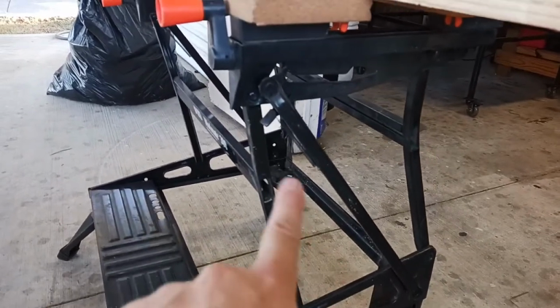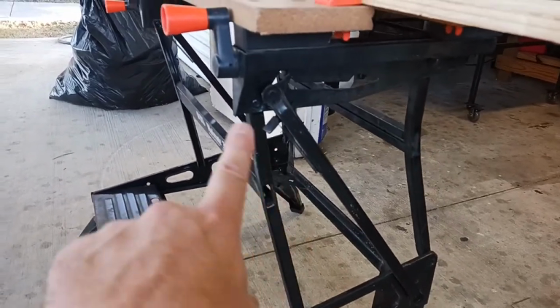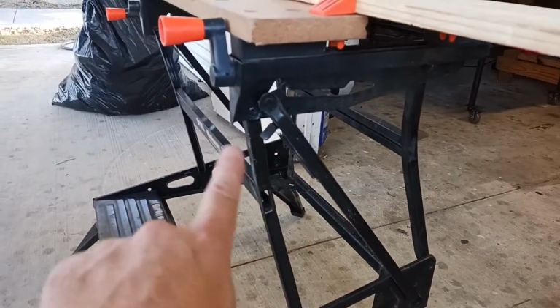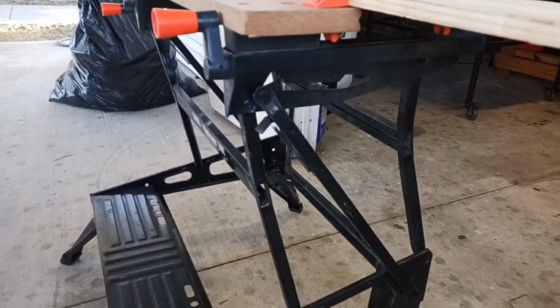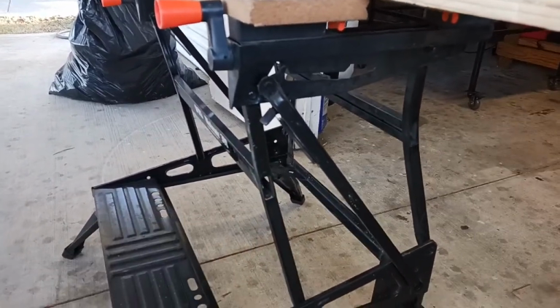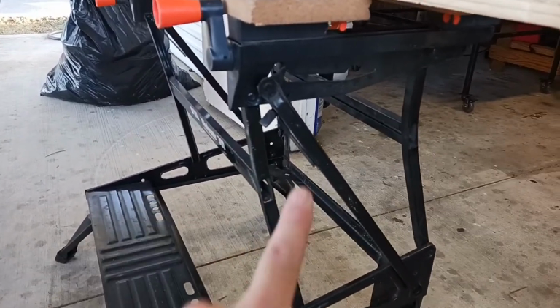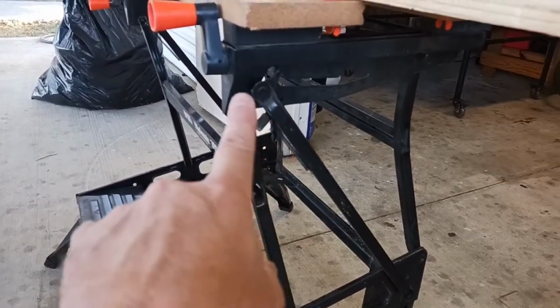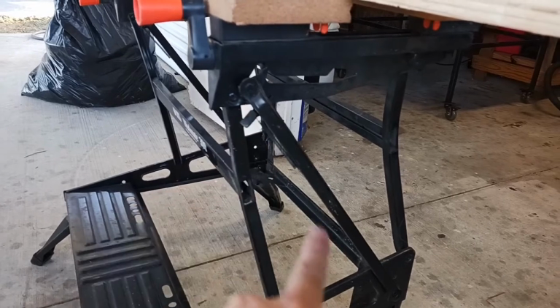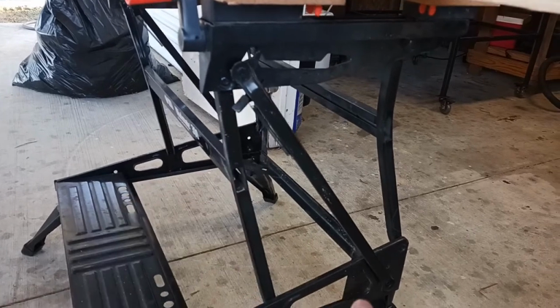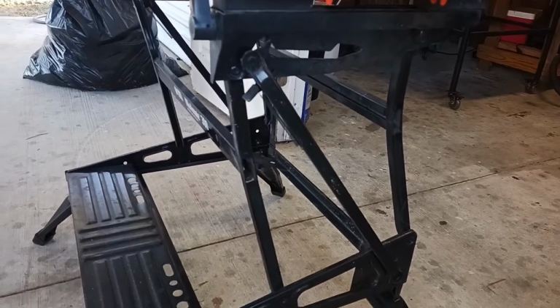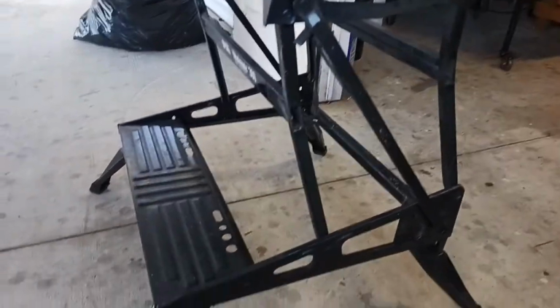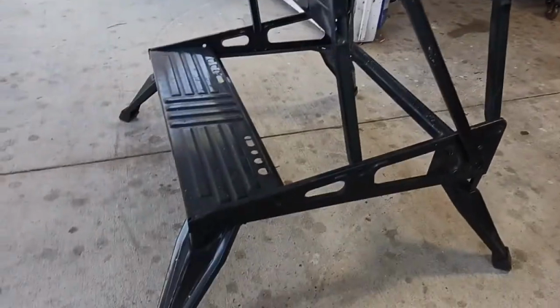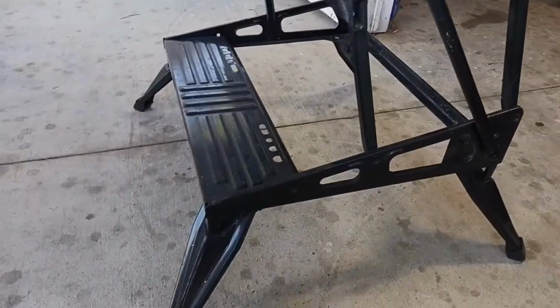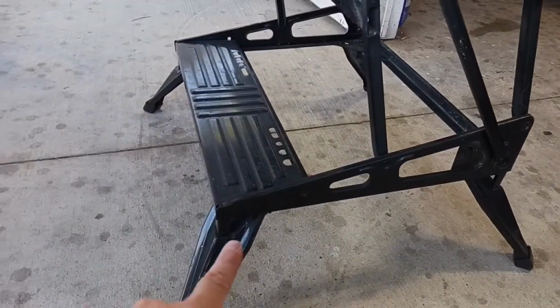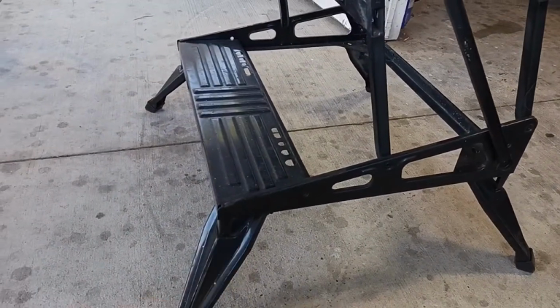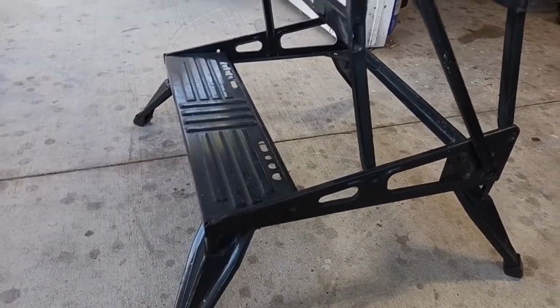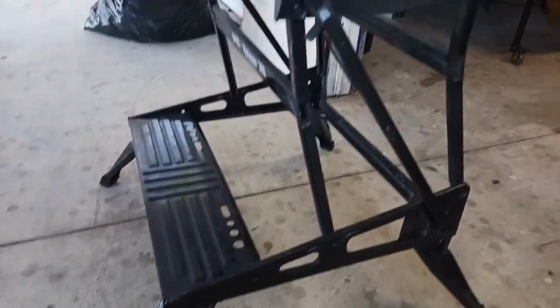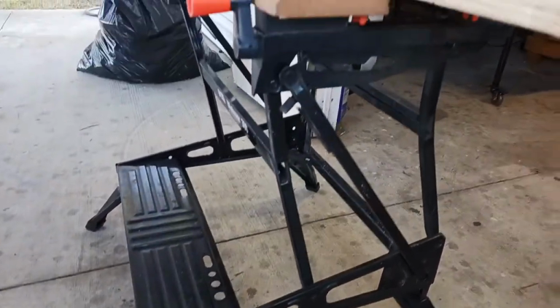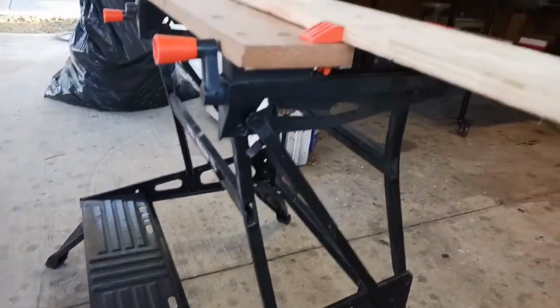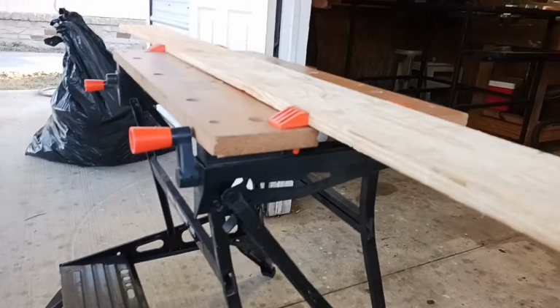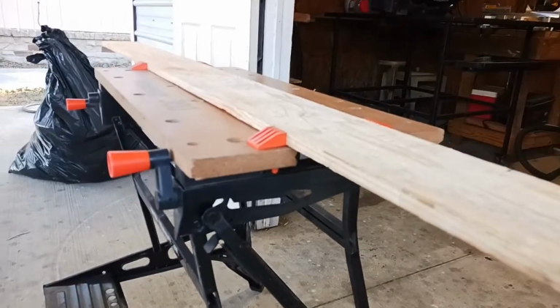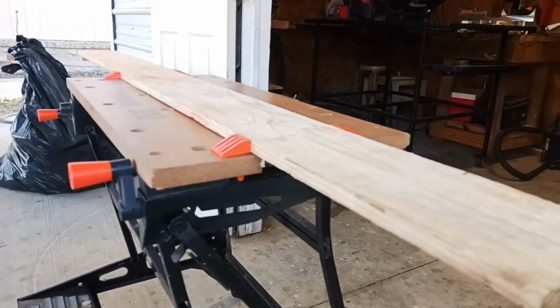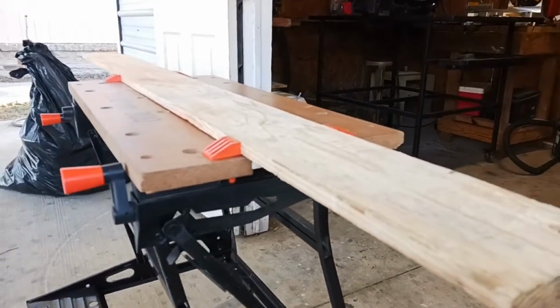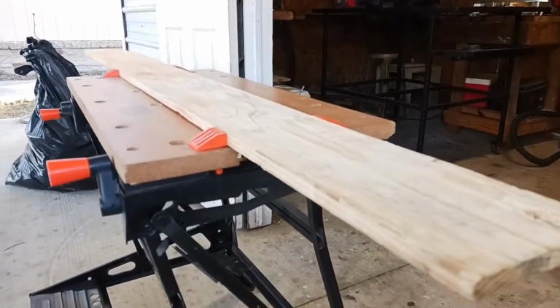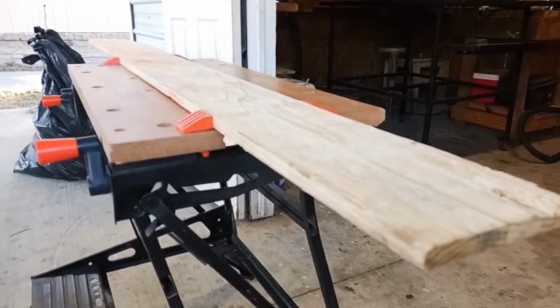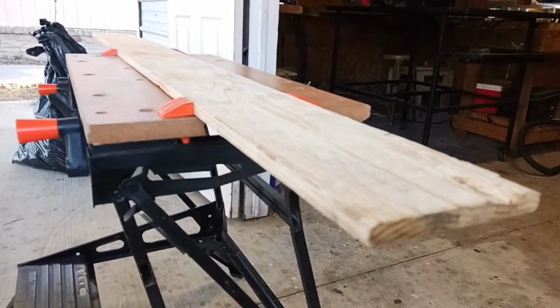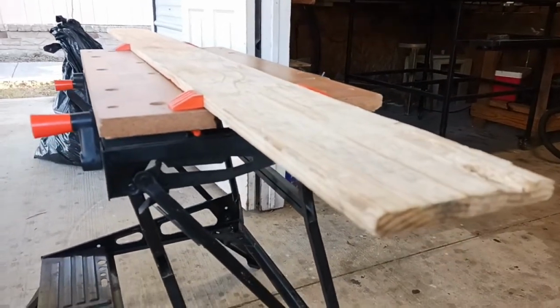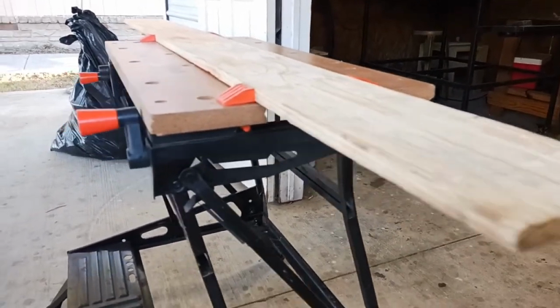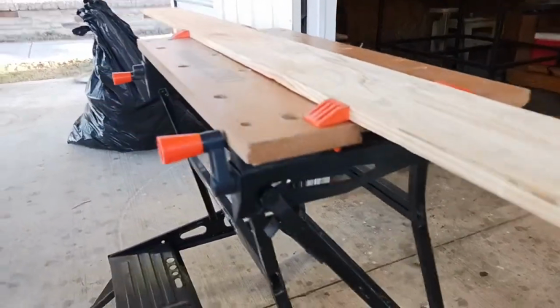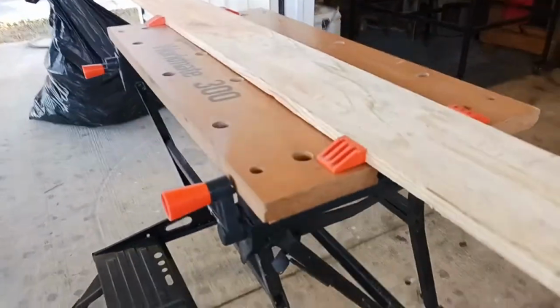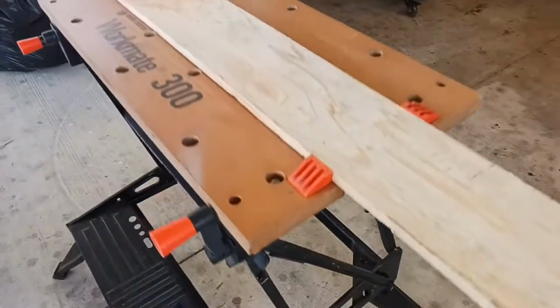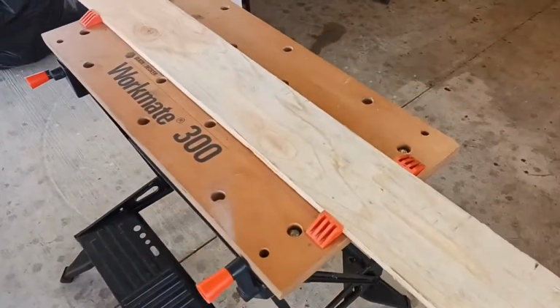I'm going to show you how it breaks down. You've got your legs here — the legs fold in right here. Everything pretty much goes out of the way and it really doesn't take up much space at all.